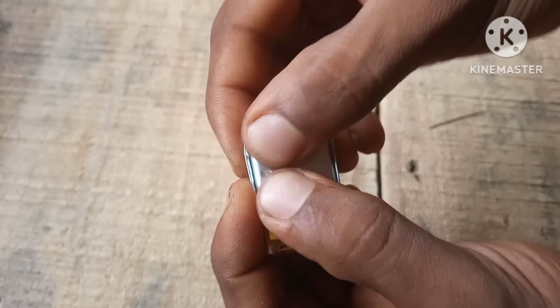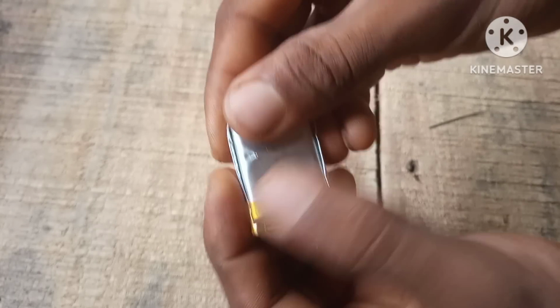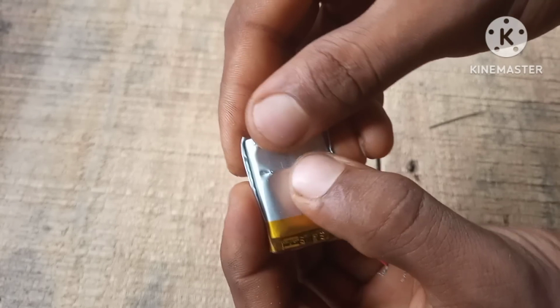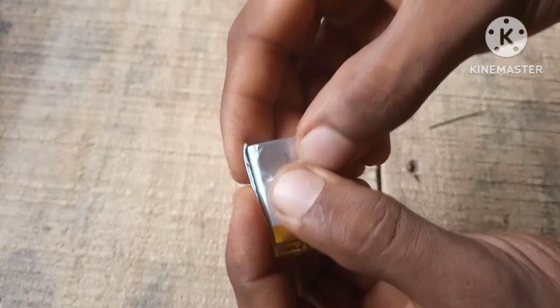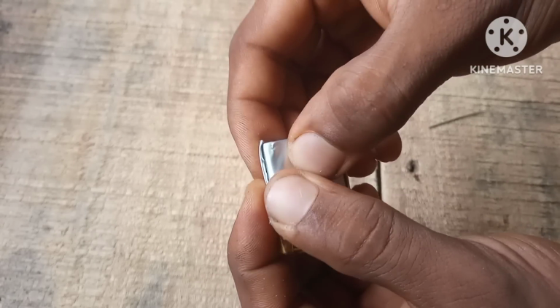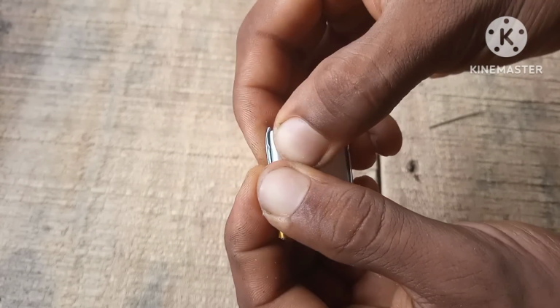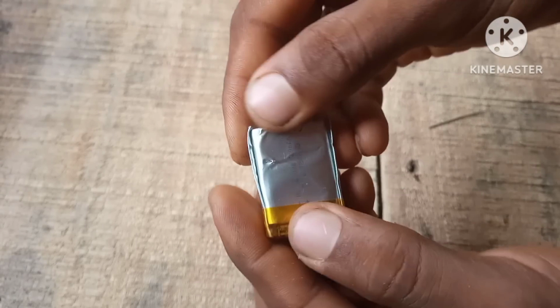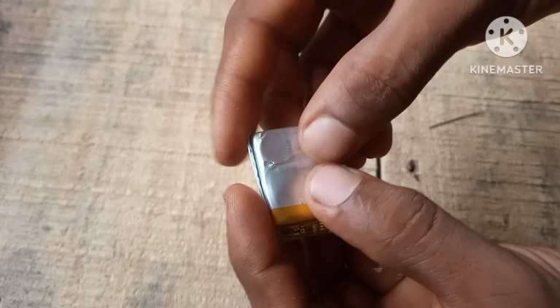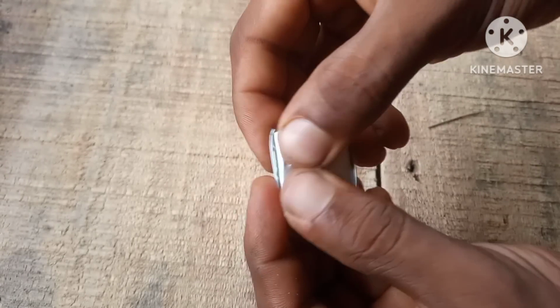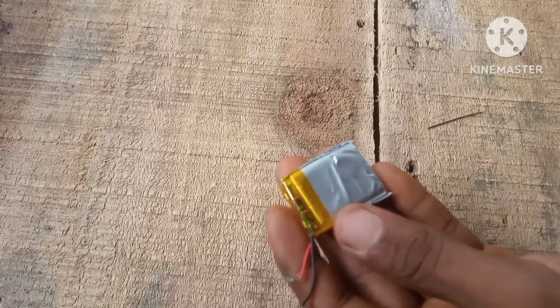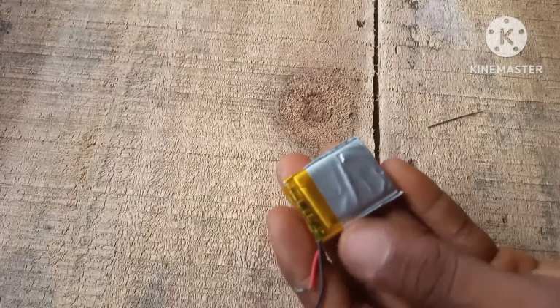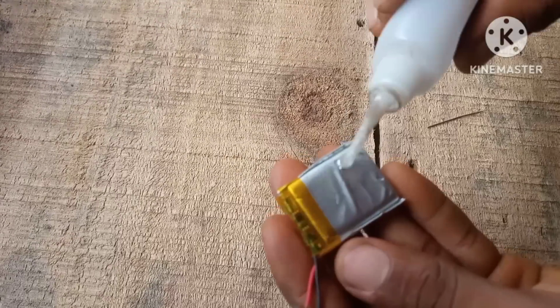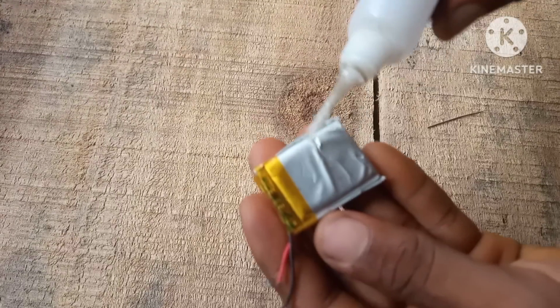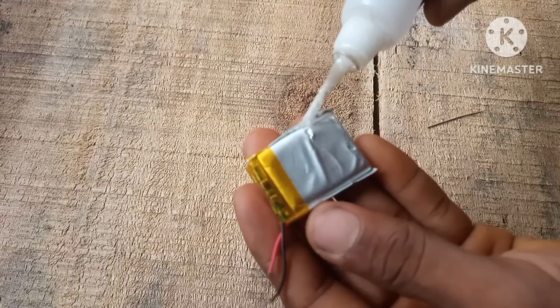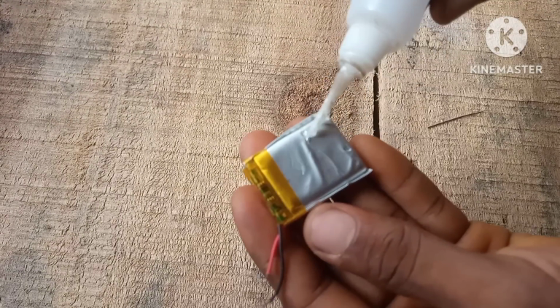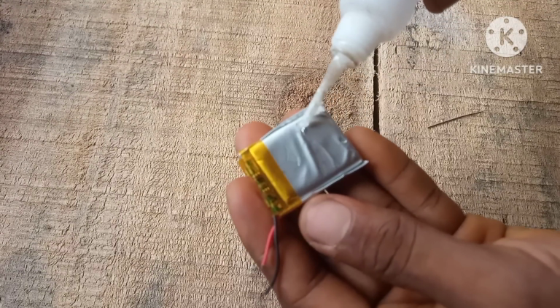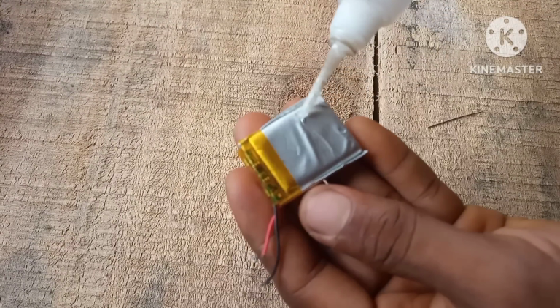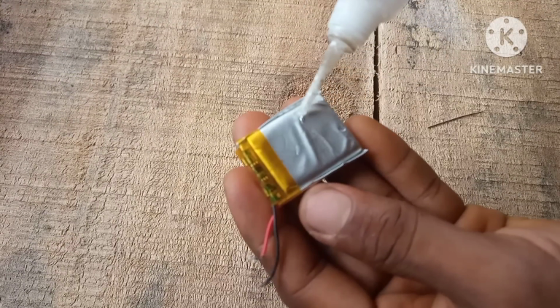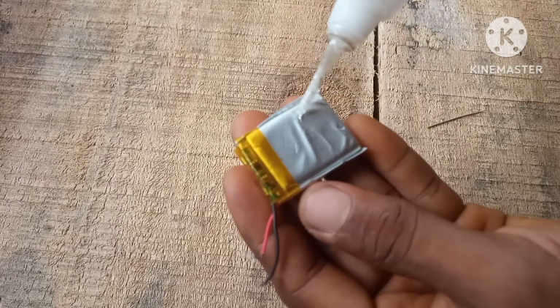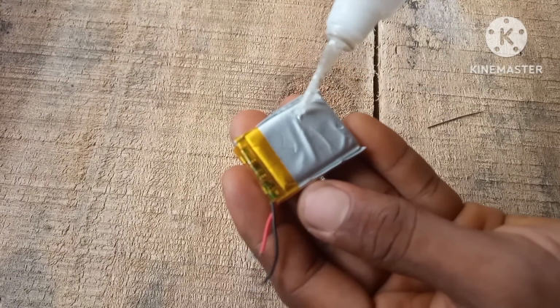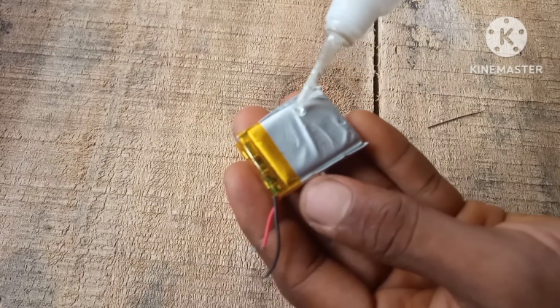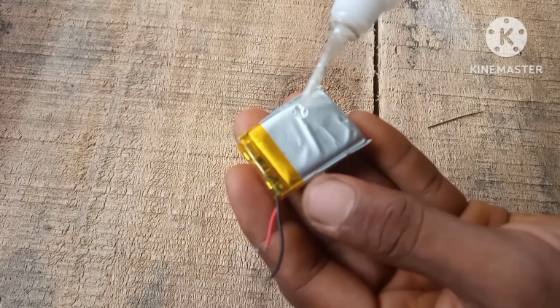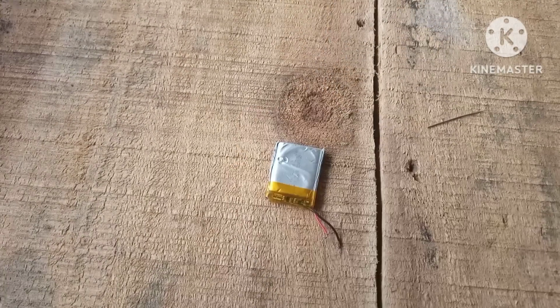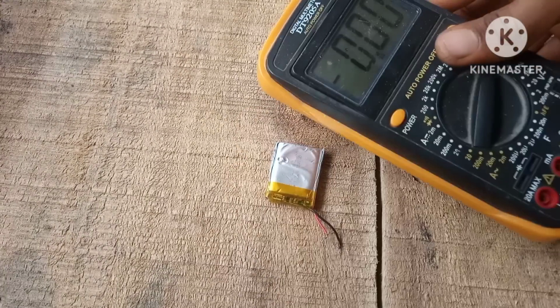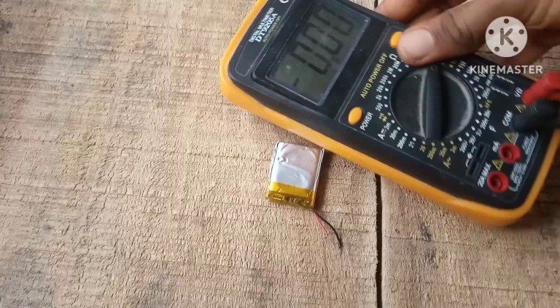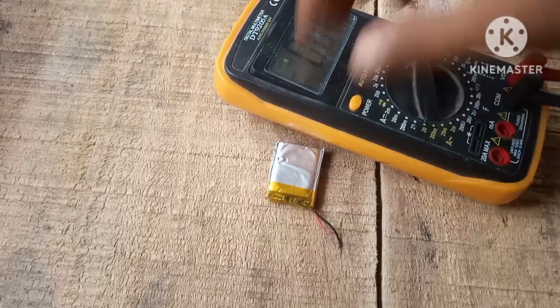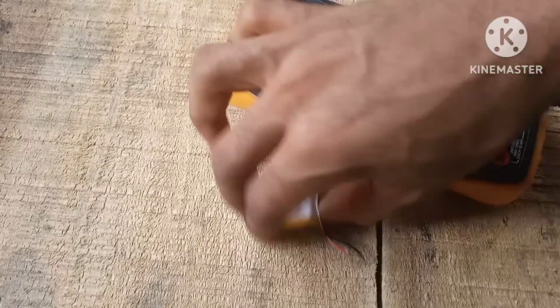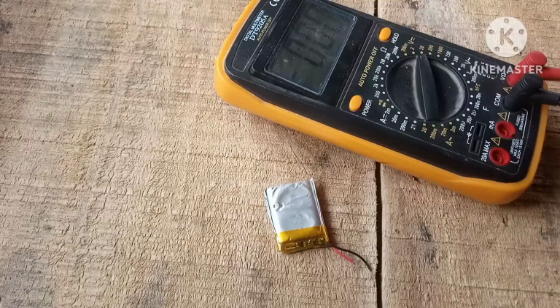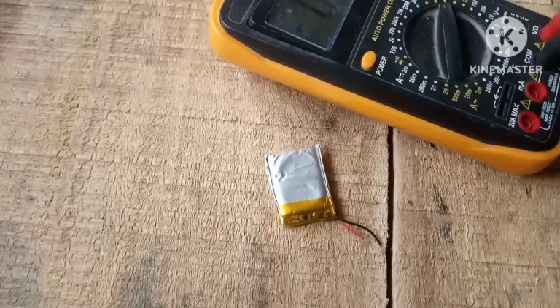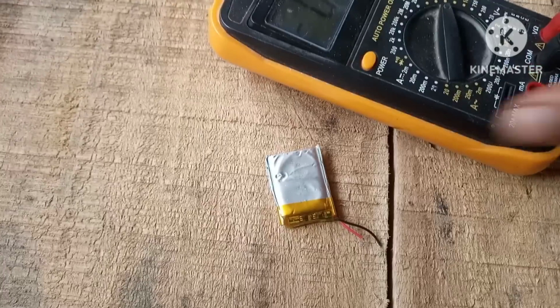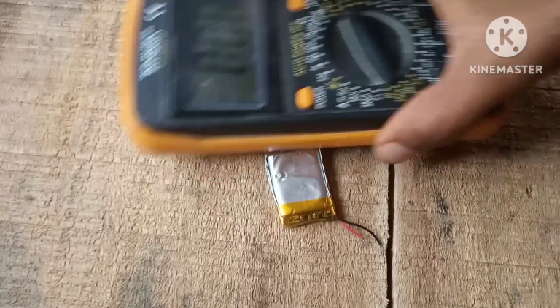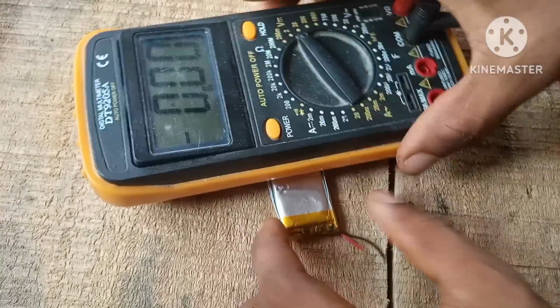We do the exact same thing we did for the other LiPo battery — just make a hole in the battery, push out the gases, and glue the battery. Now that that's done, let's measure the voltage on the battery and see if it actually works.